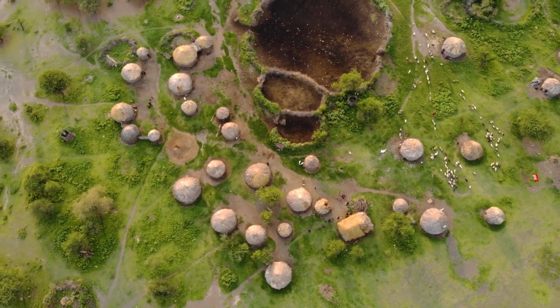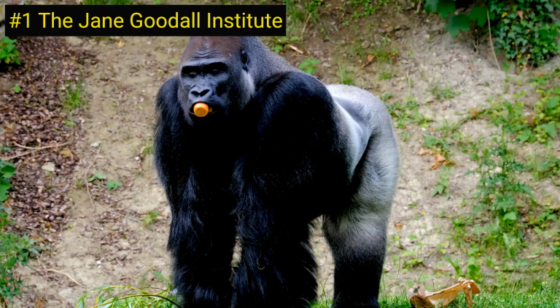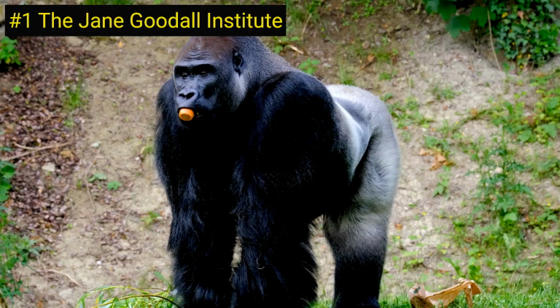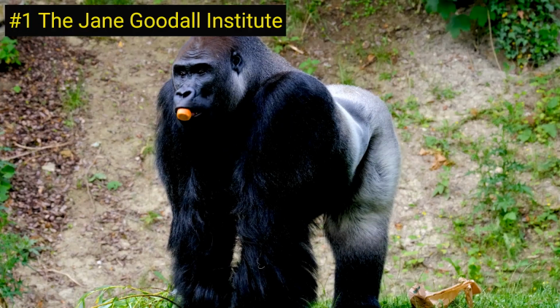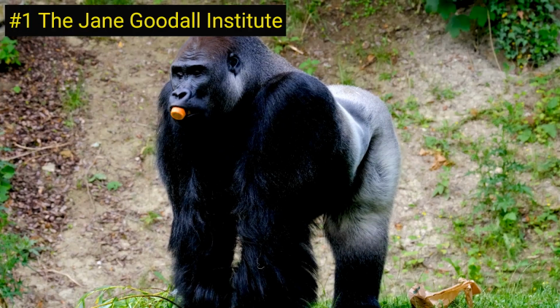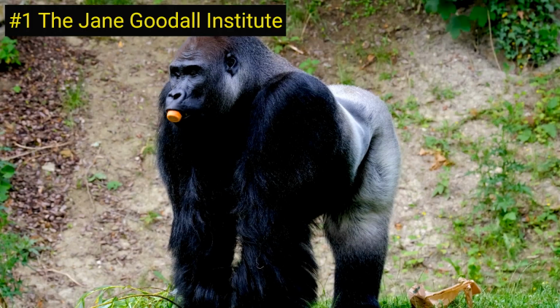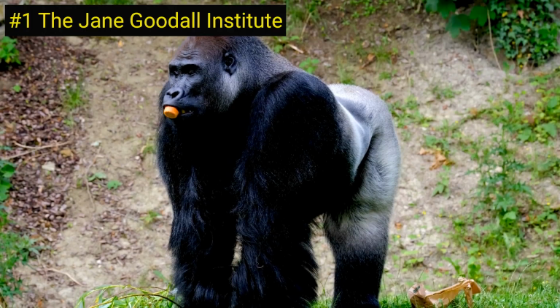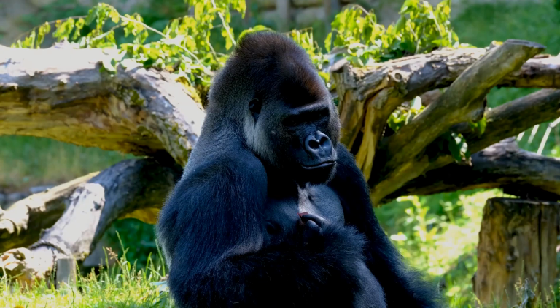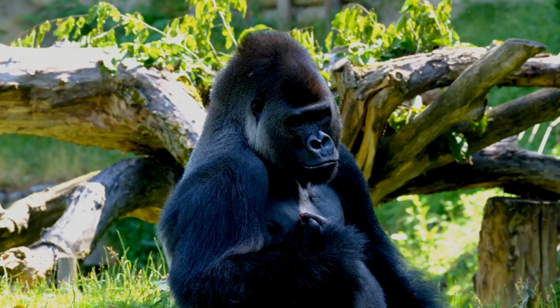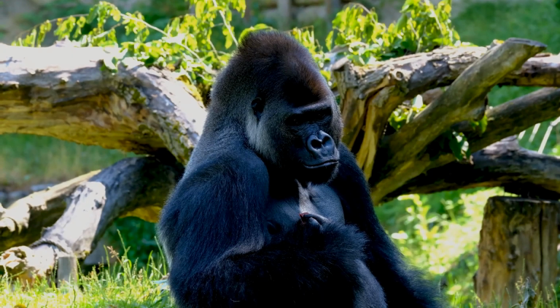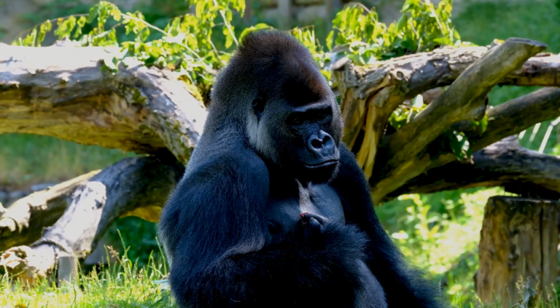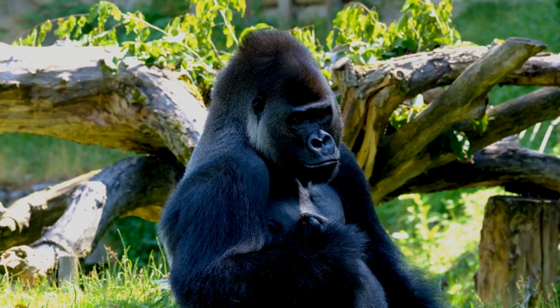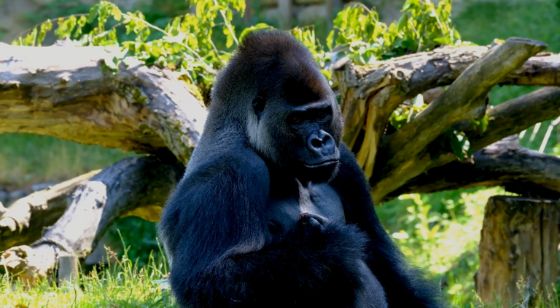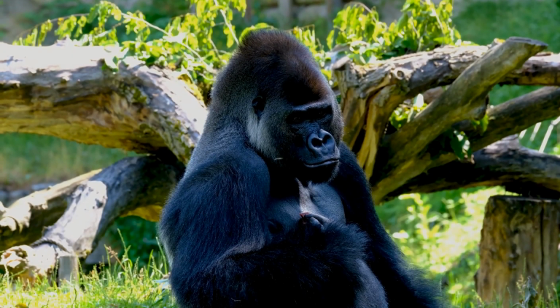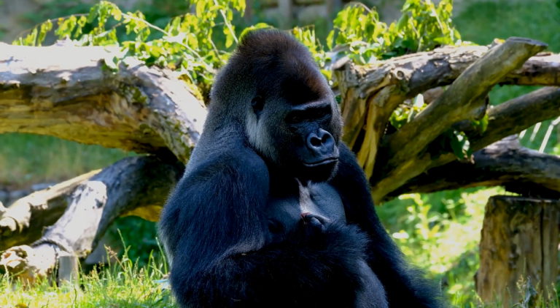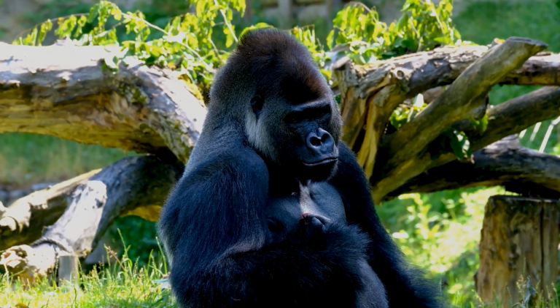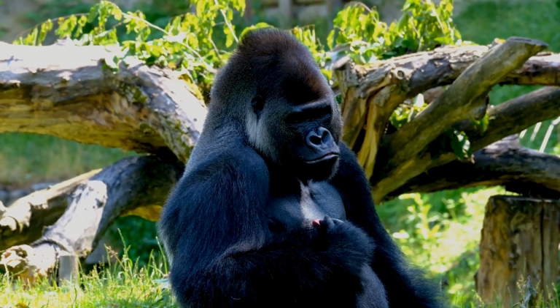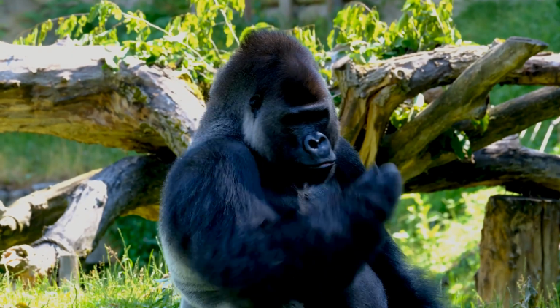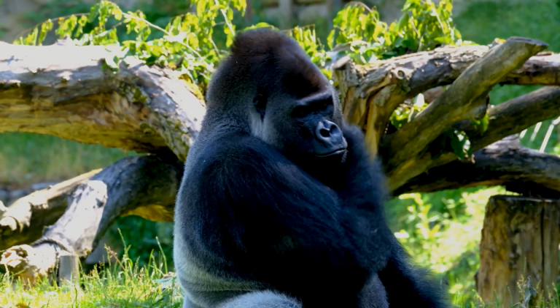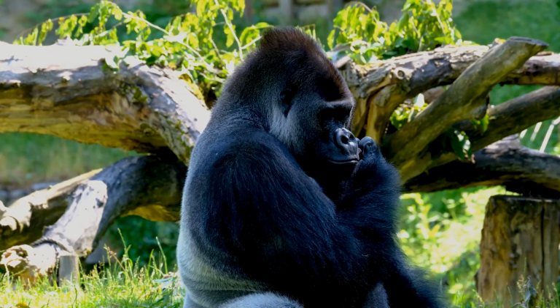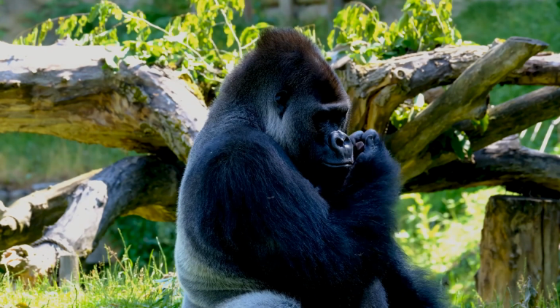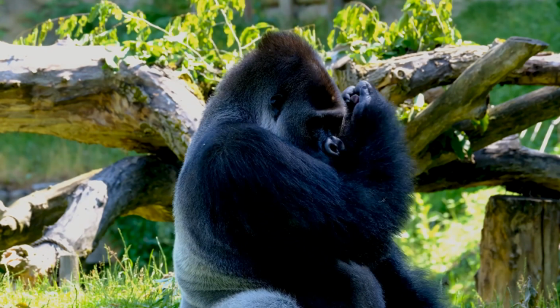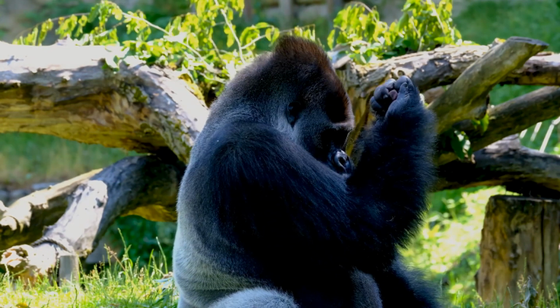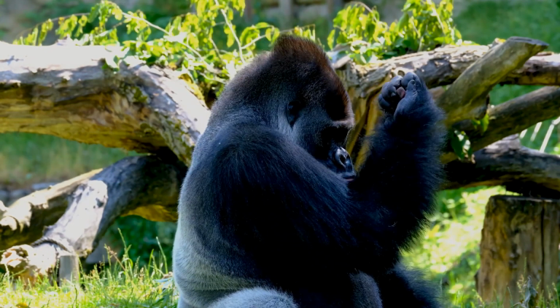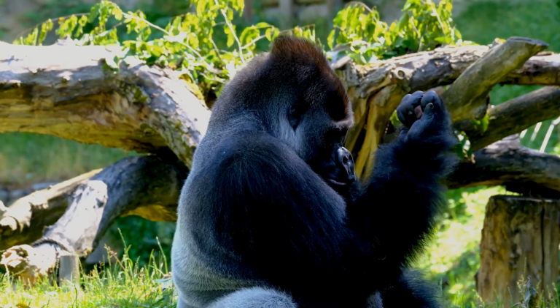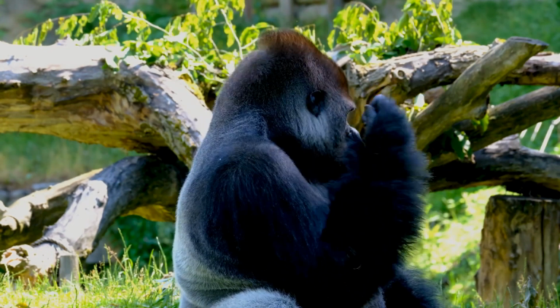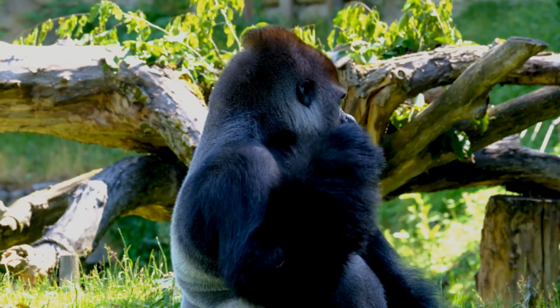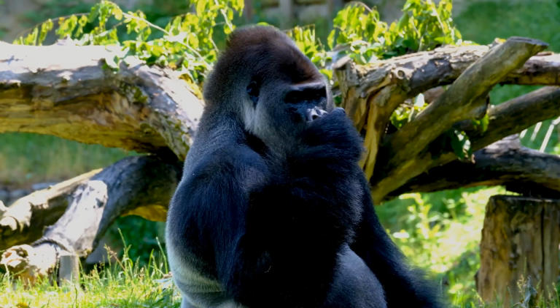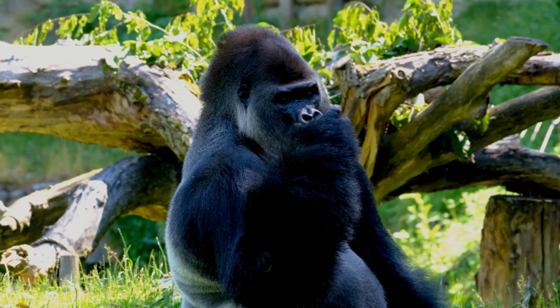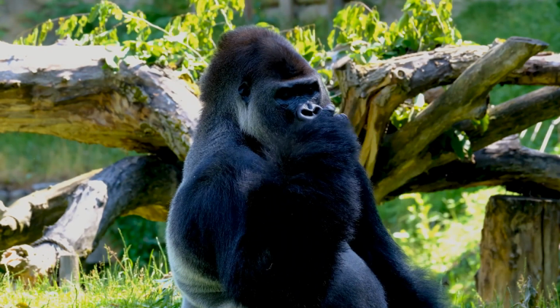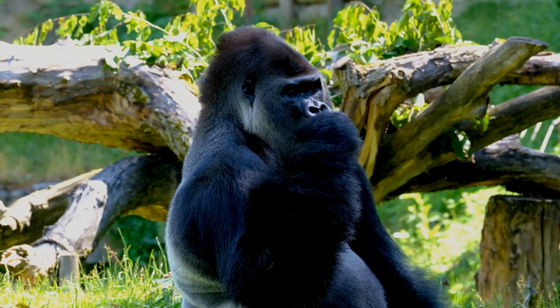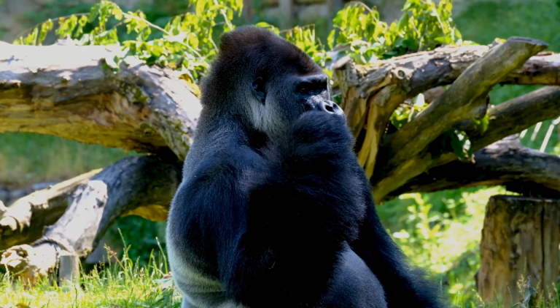Number 1 on our list is the Jane Goodall Institute in Tanzania, founded by renowned primatologist Dr. Jane Goodall. It is a global organization dedicated to wildlife research, conservation, and education.